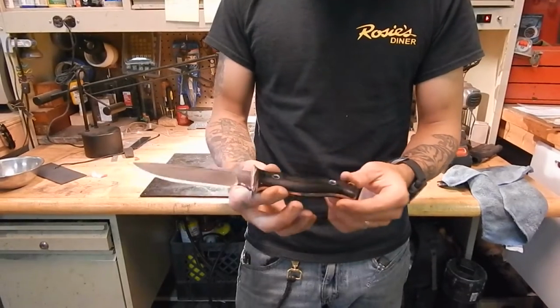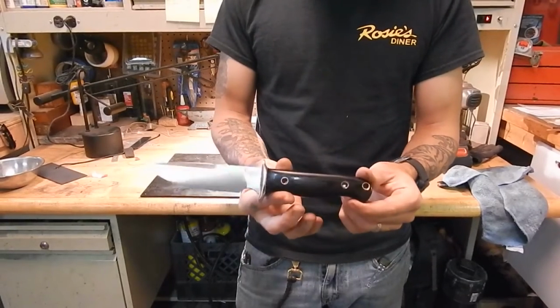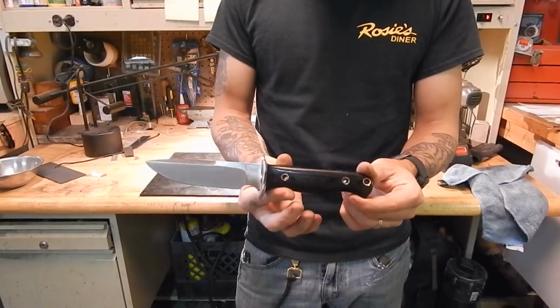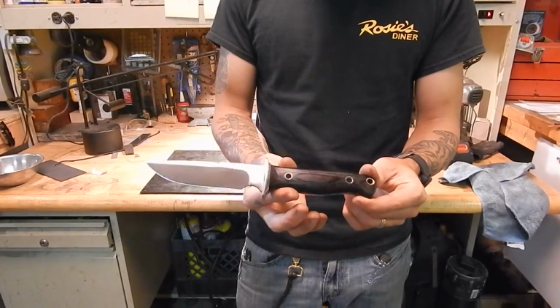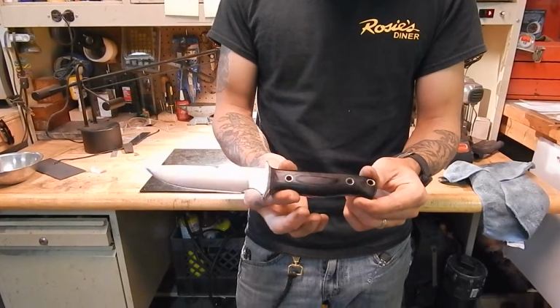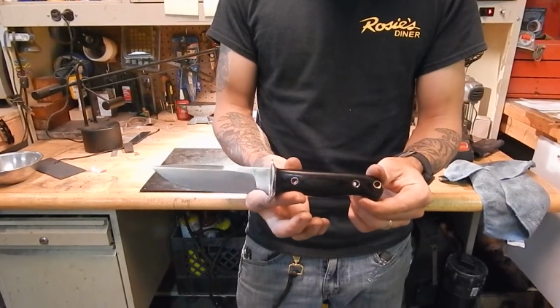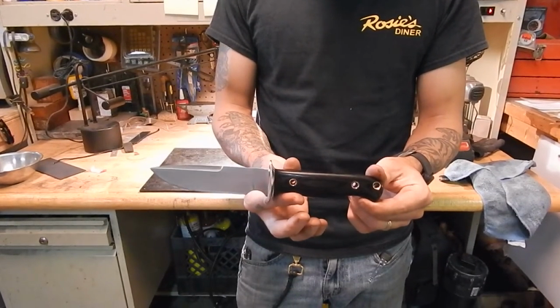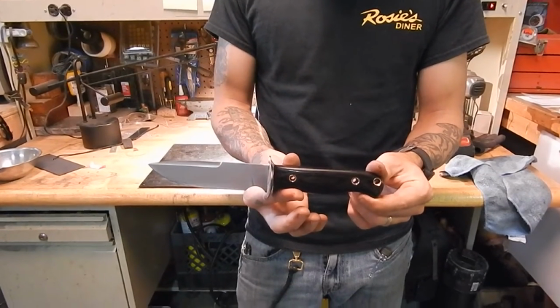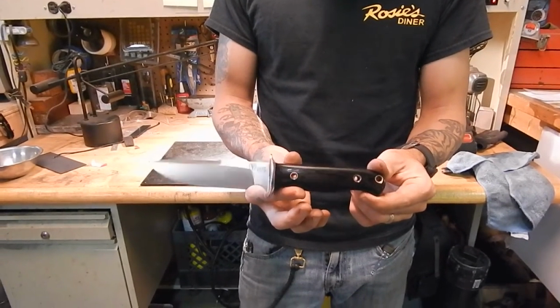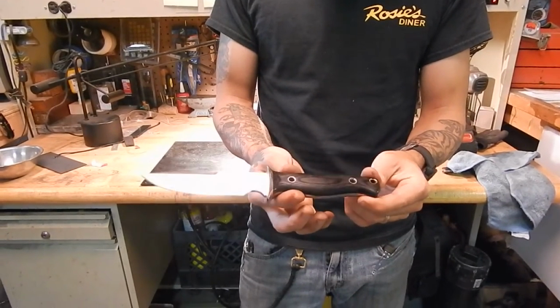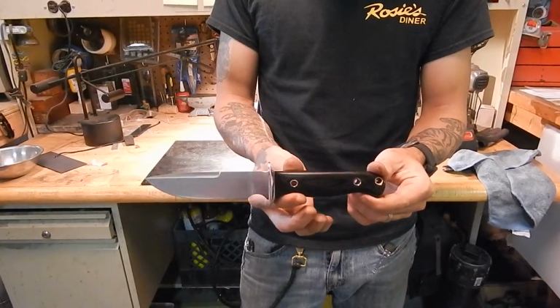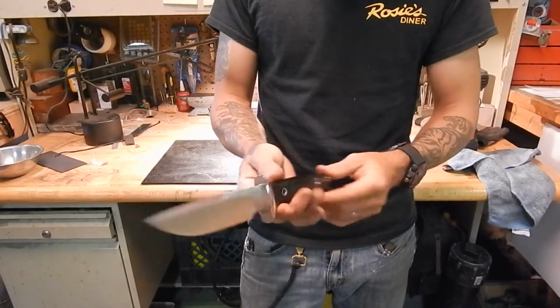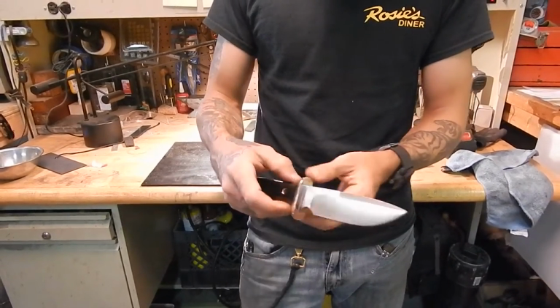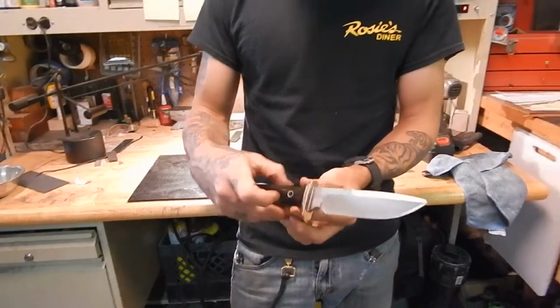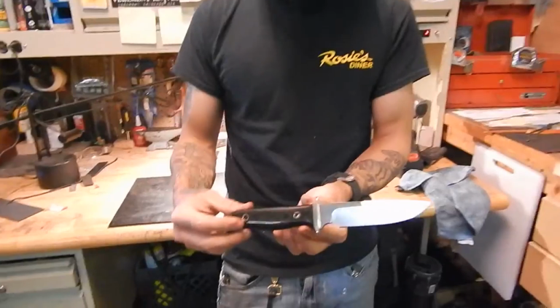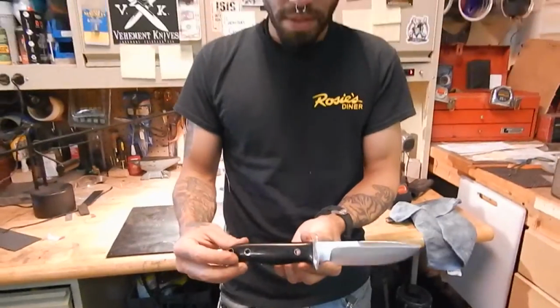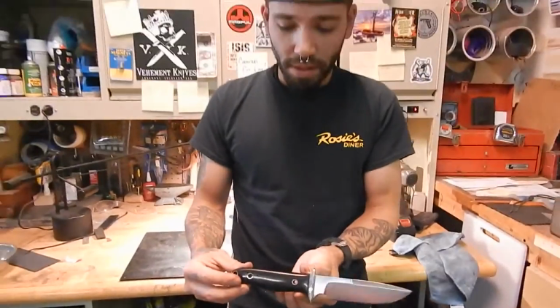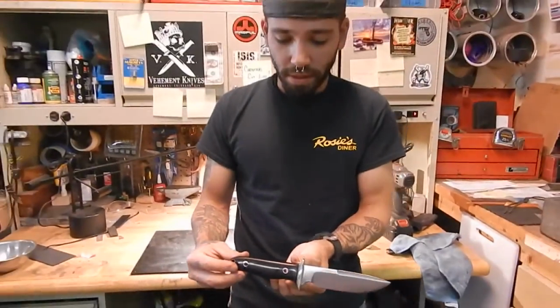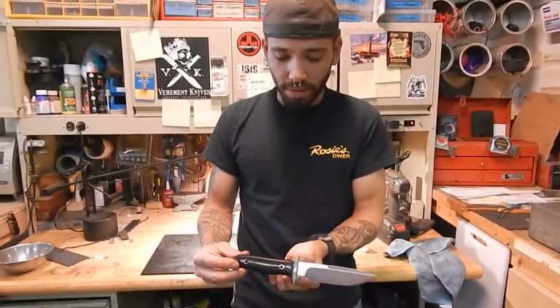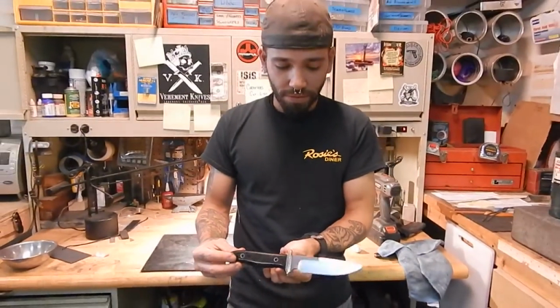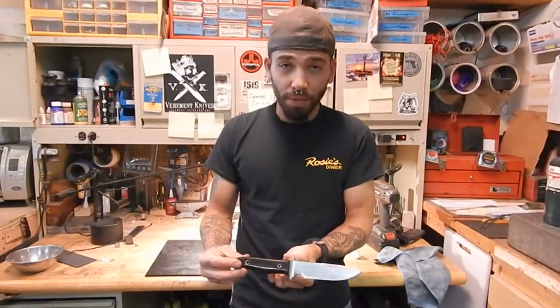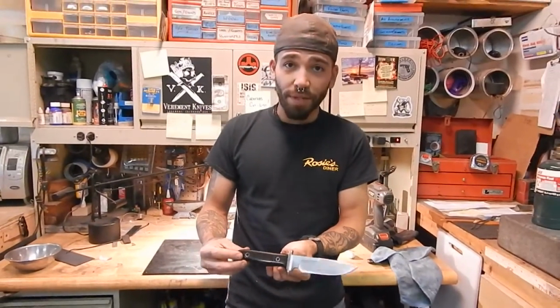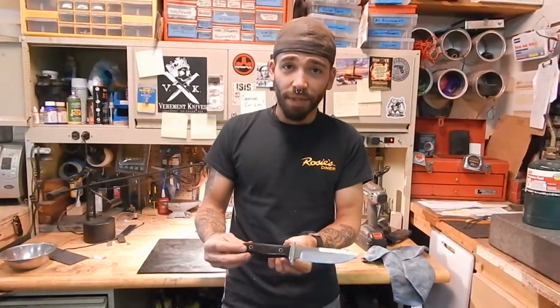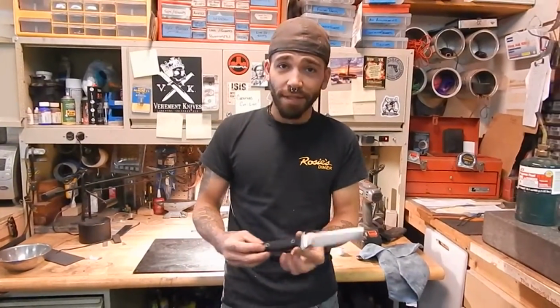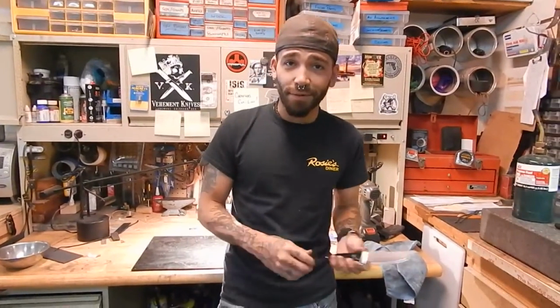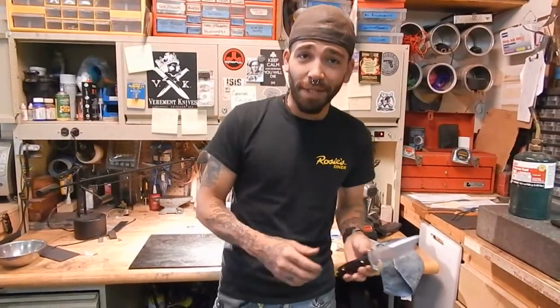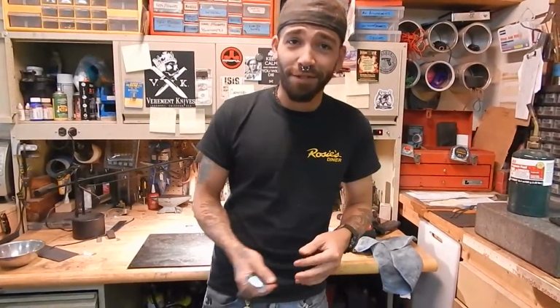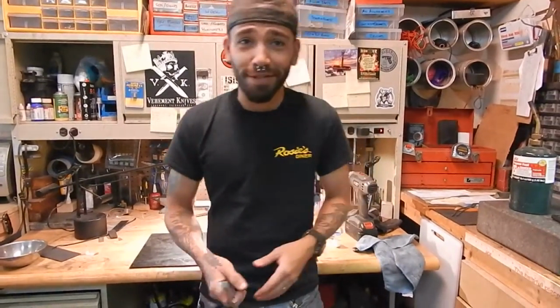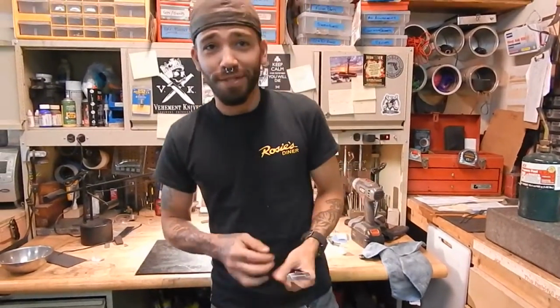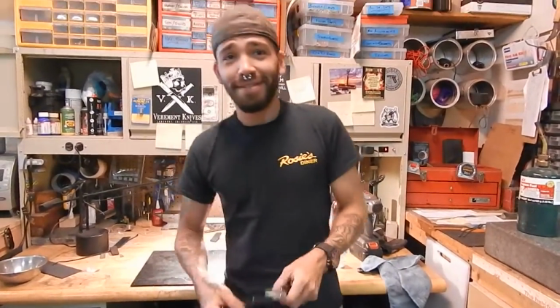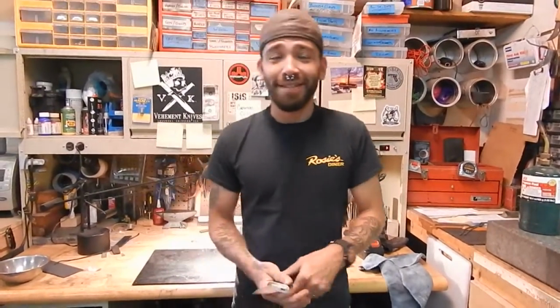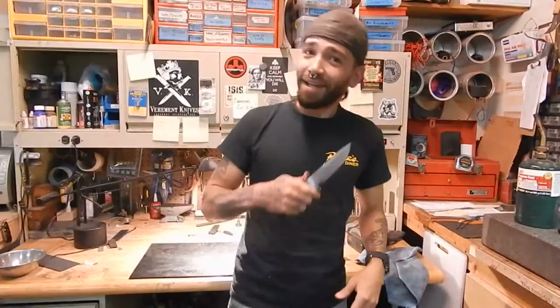Thanks for watching. I hope you guys enjoyed the video. We'll see if I burn the rest of my Sunday afternoon making a sheath for this. Thanks a lot.